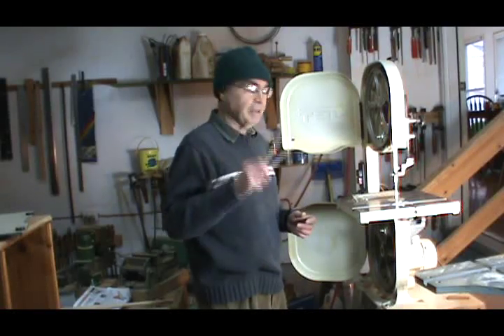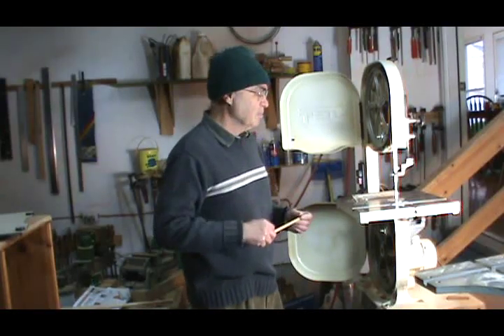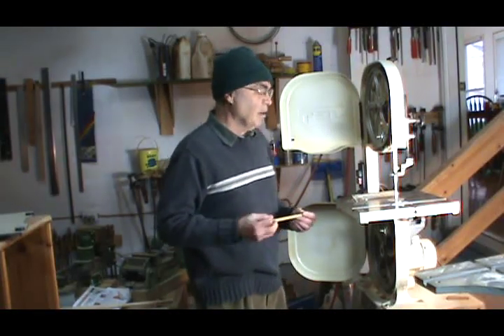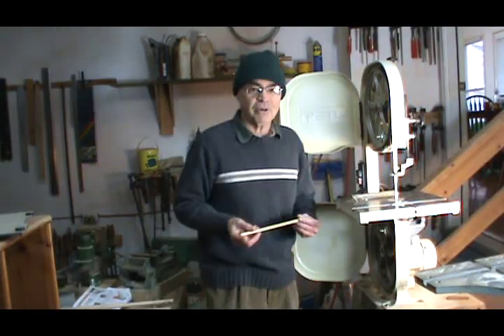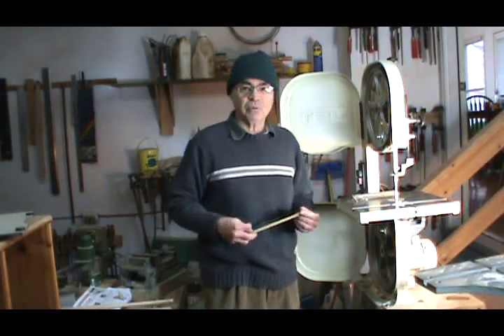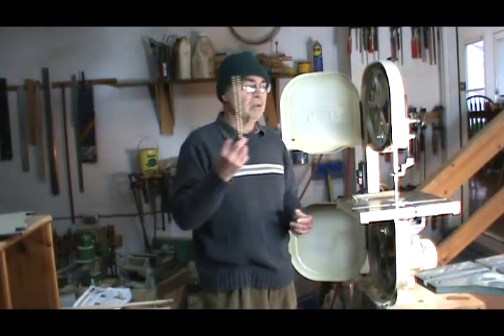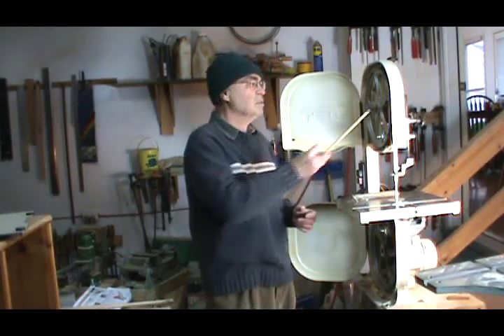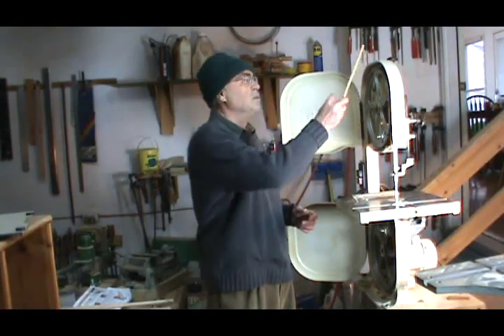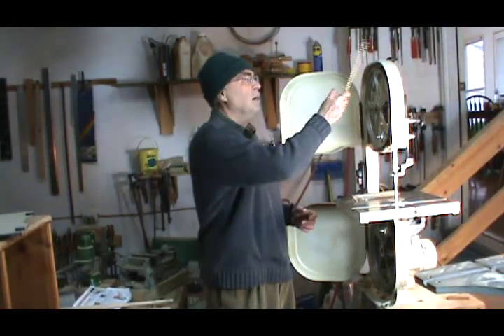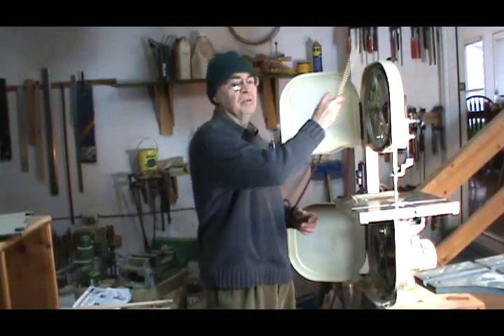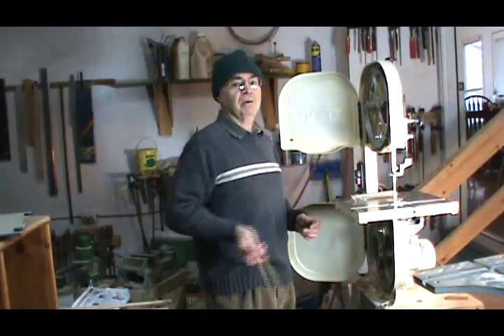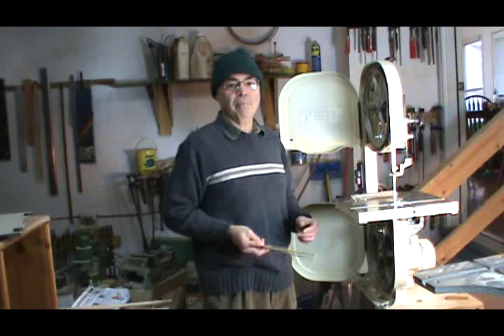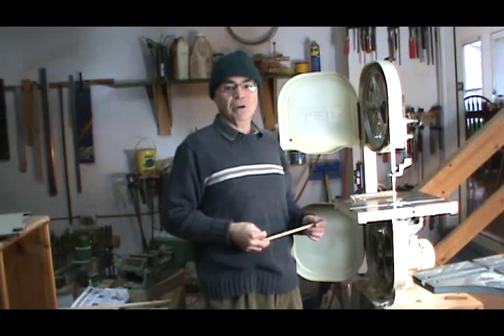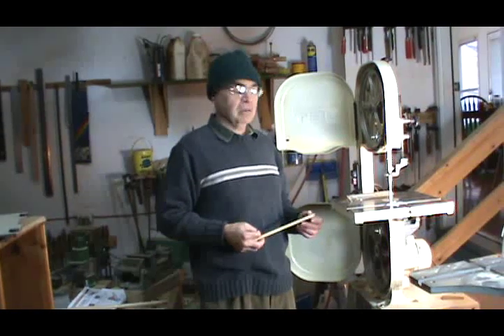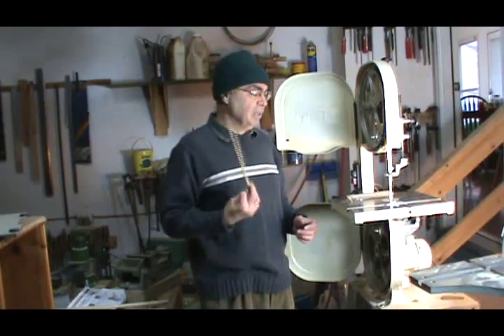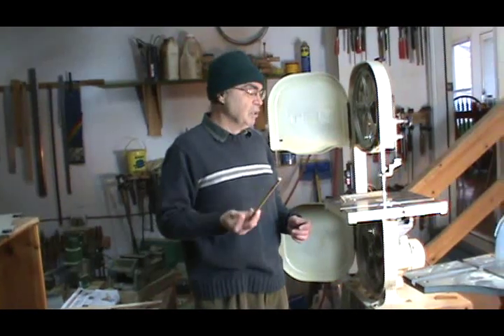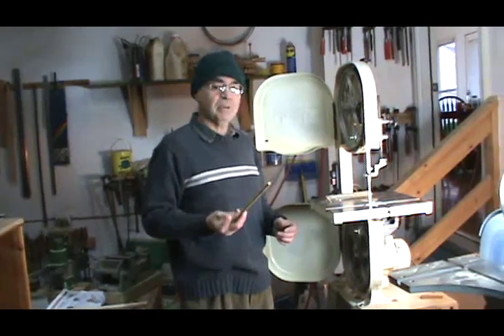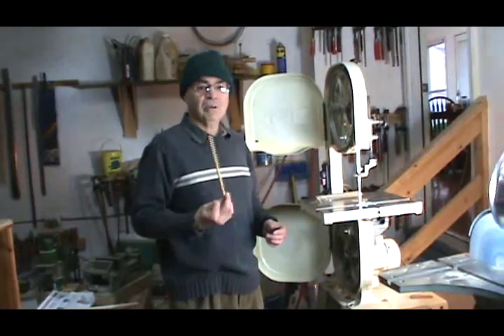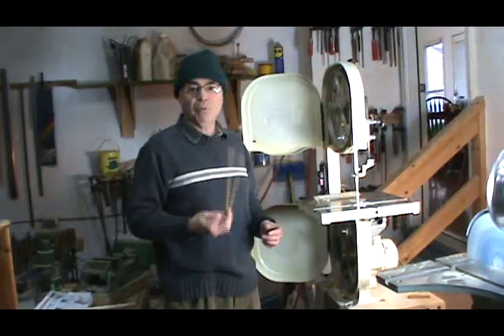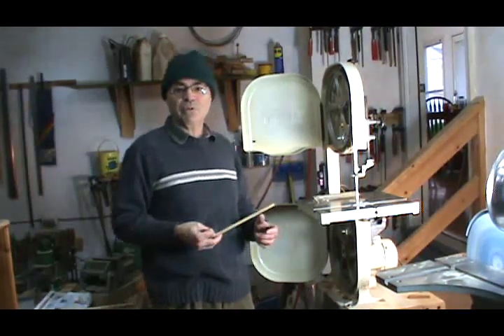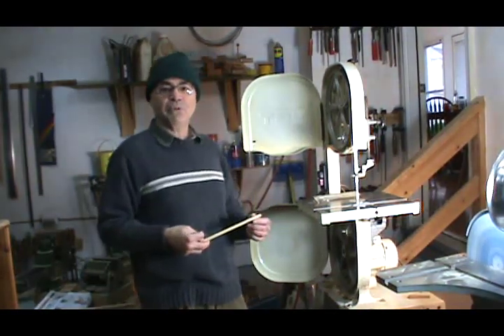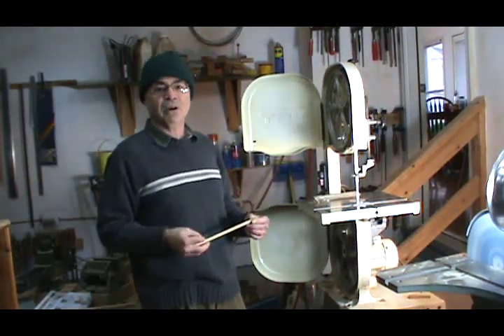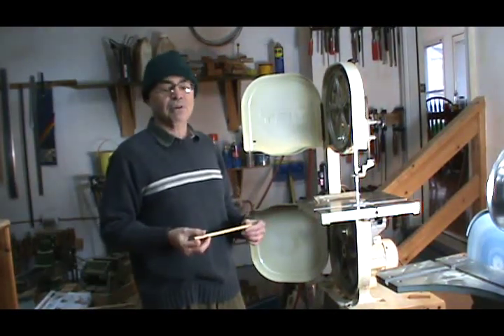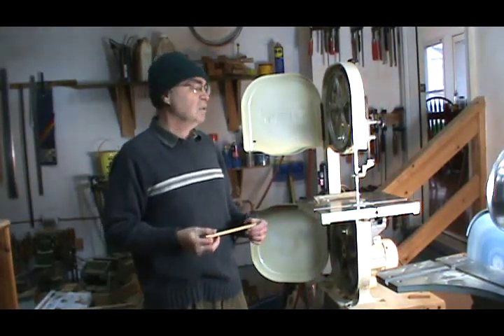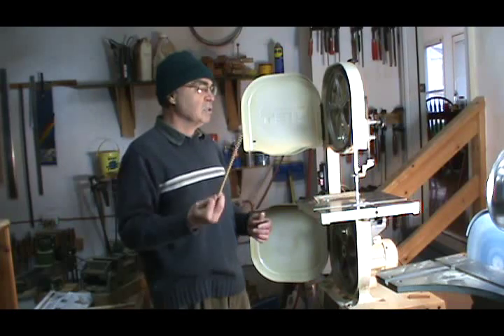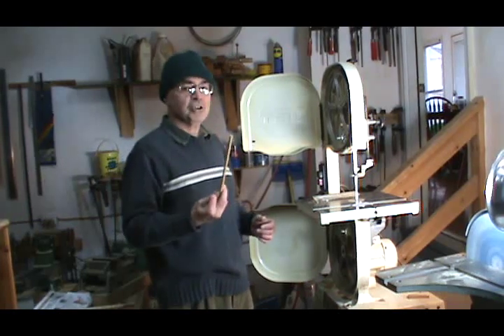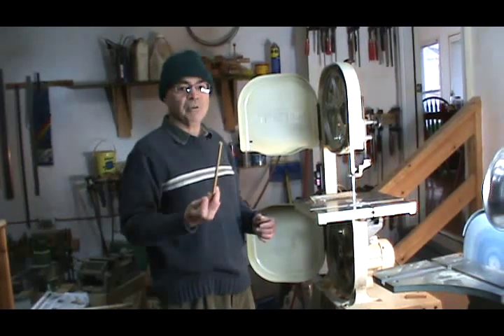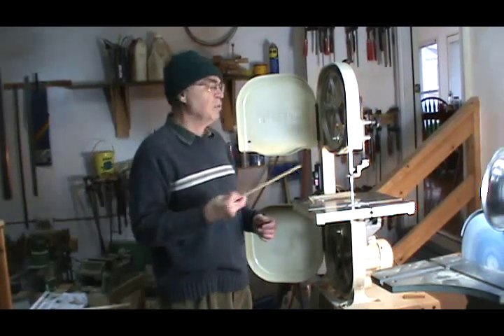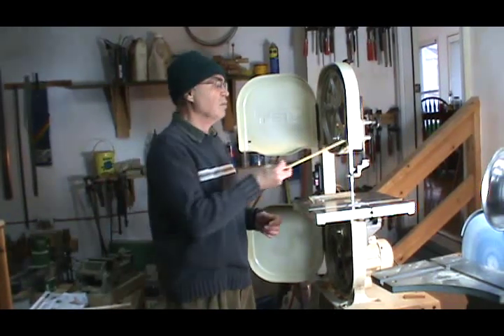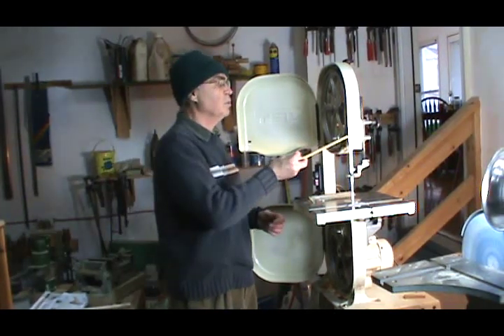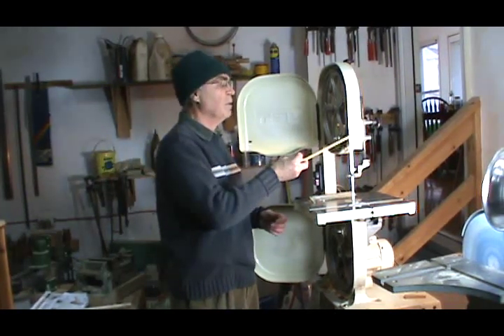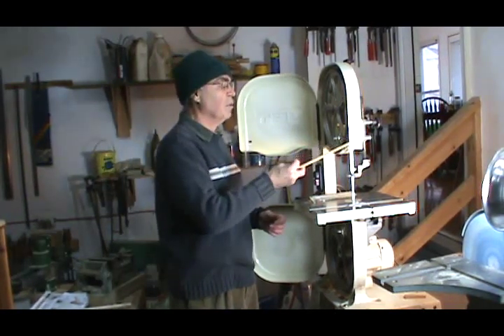Hi, I'm back here again. Today we're going to be discussing how to tune up a bandsaw. My name is Ernie Kleinman. I've been a woodworker for about 35 years. I just wanted to share with you some of the things I've learned about using a bandsaw.